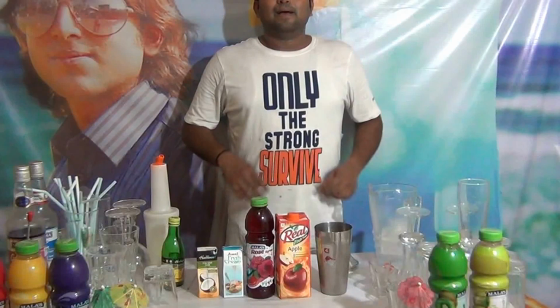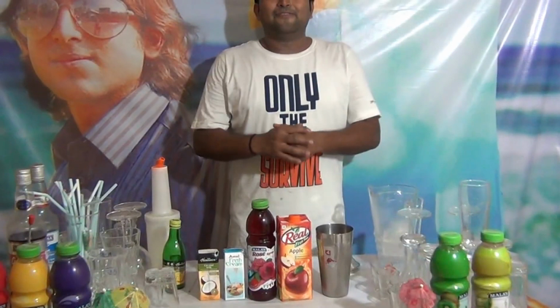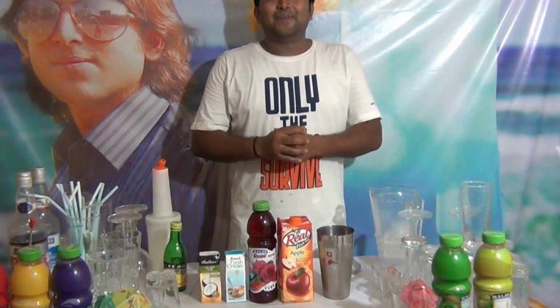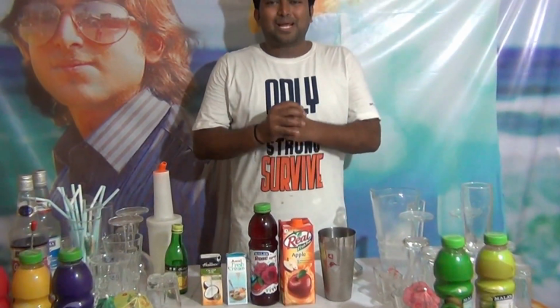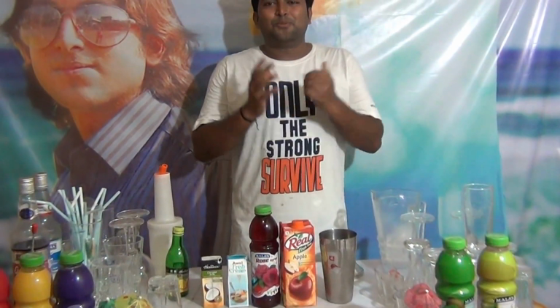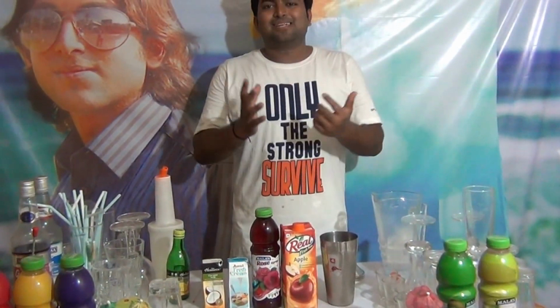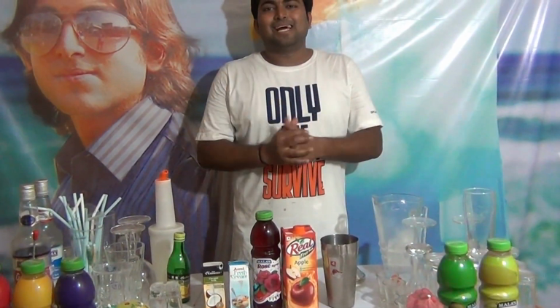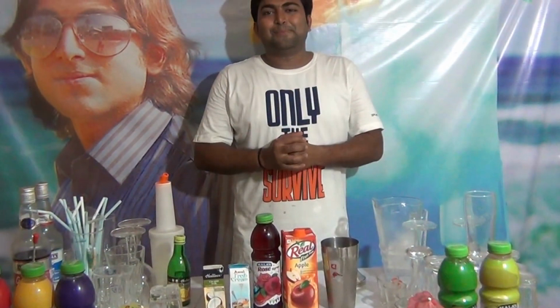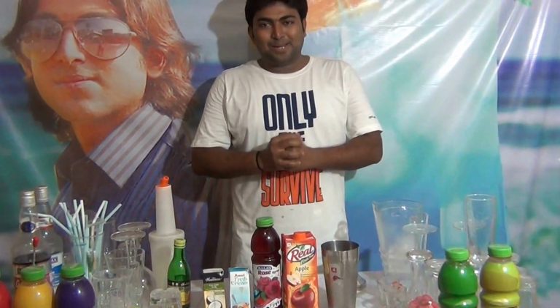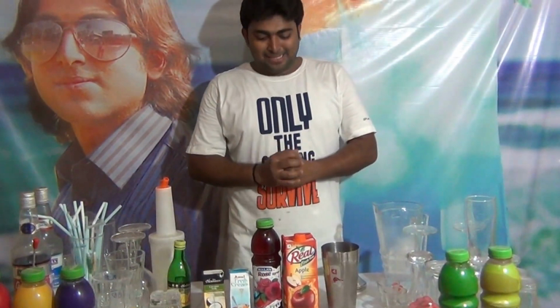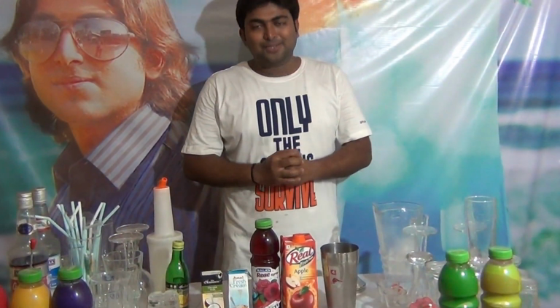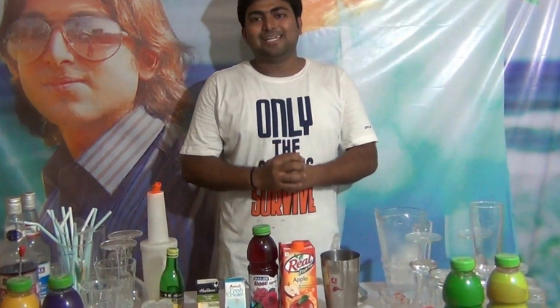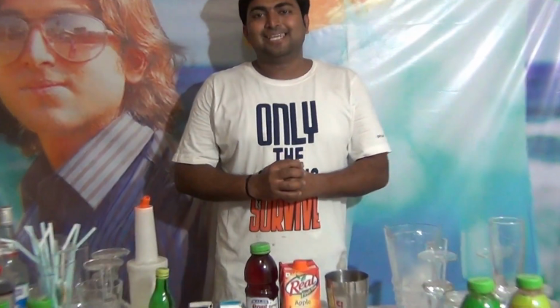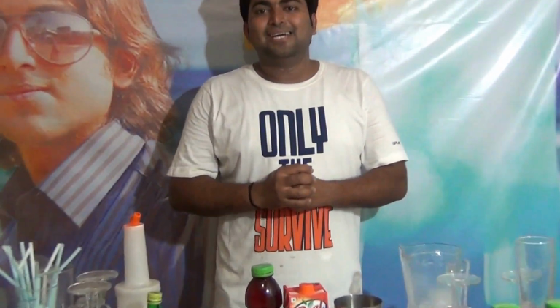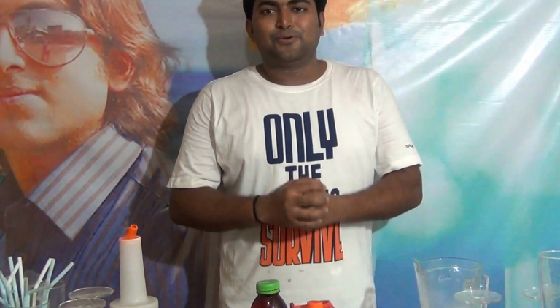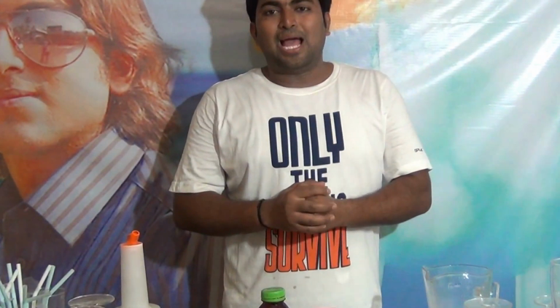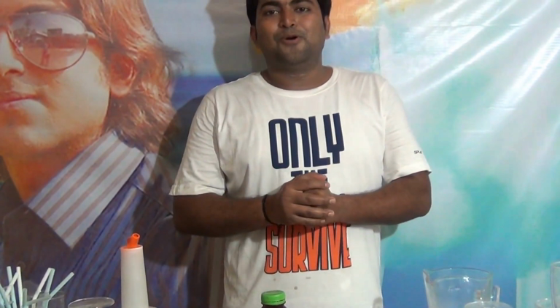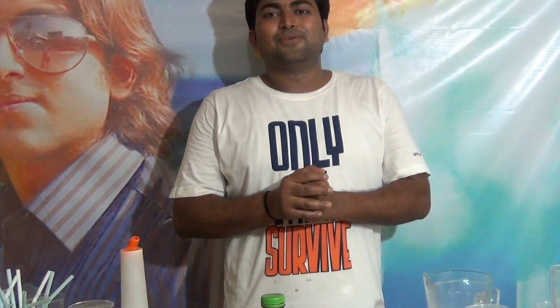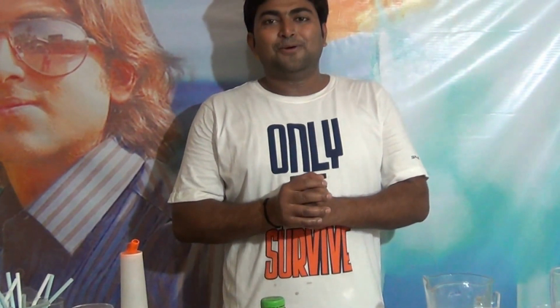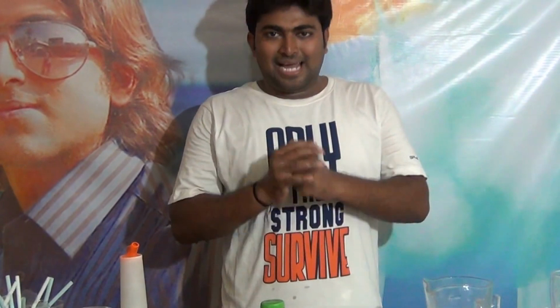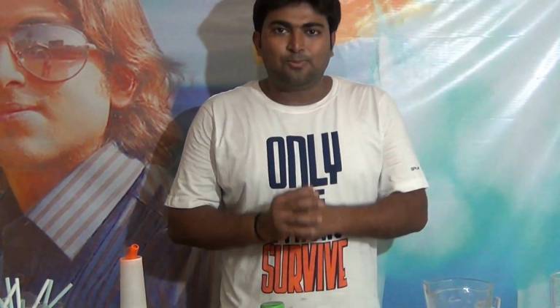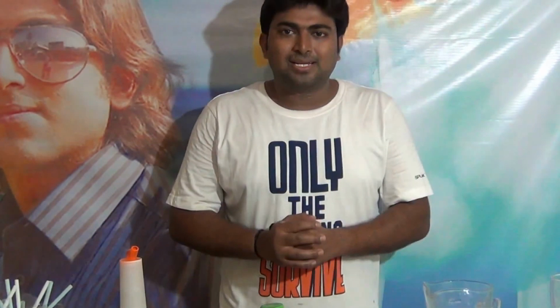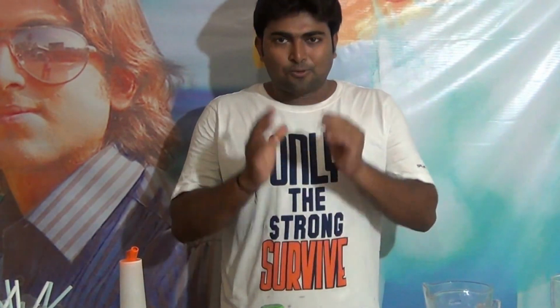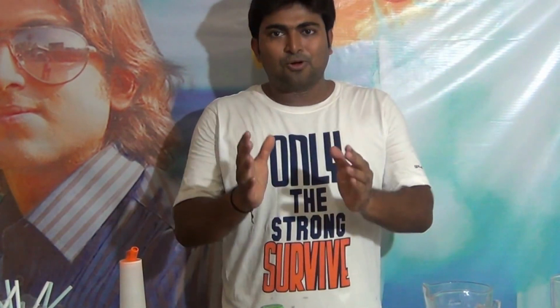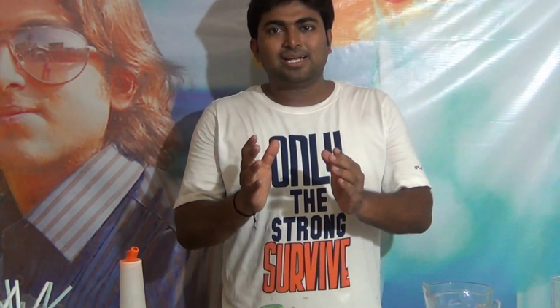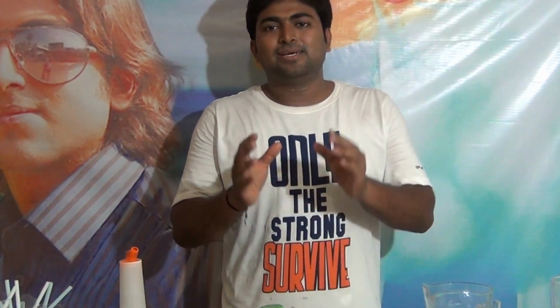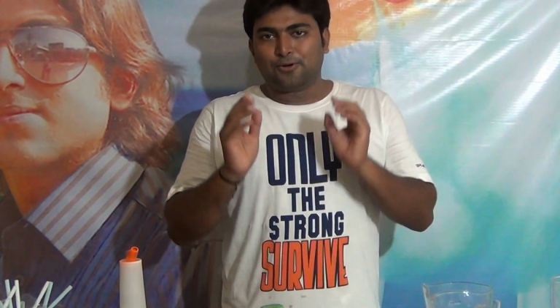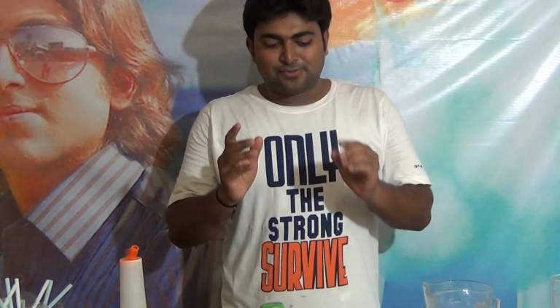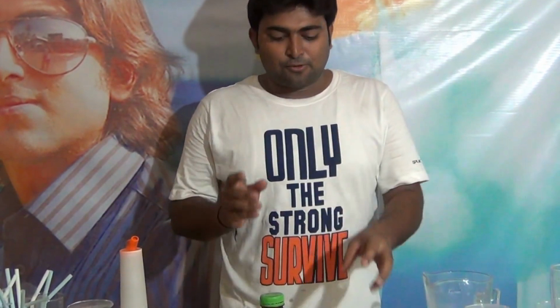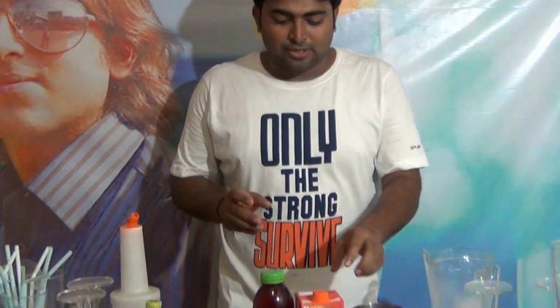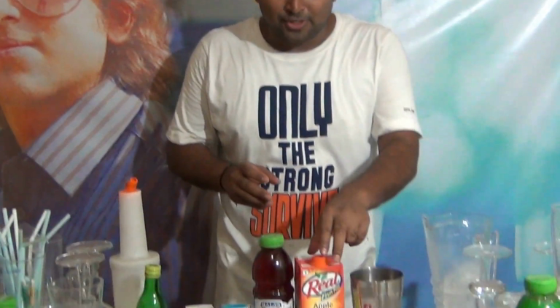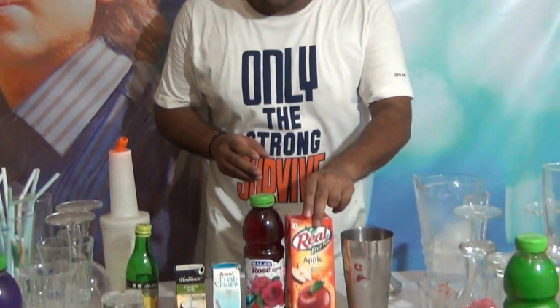Hi friends, welcome to Mocktail Plaza. My name is Diptendu Acharya. Today I am going to tell you a nice mocktail — Coconut Rose. For coconut rose, what do you want?